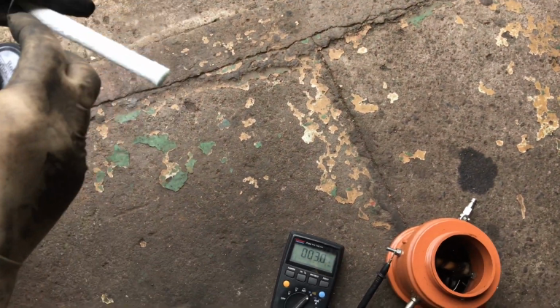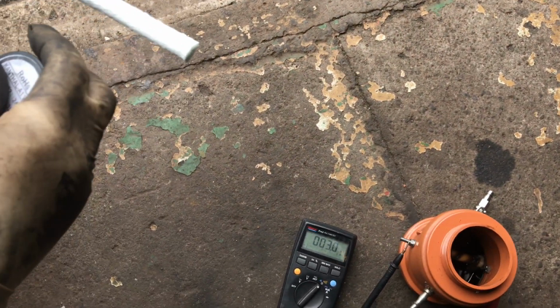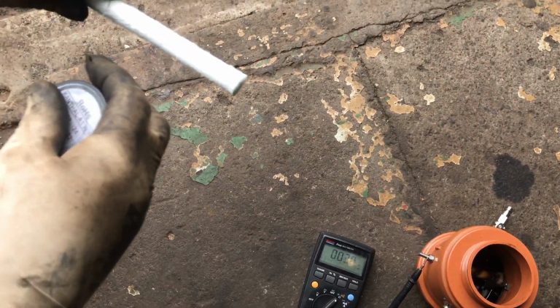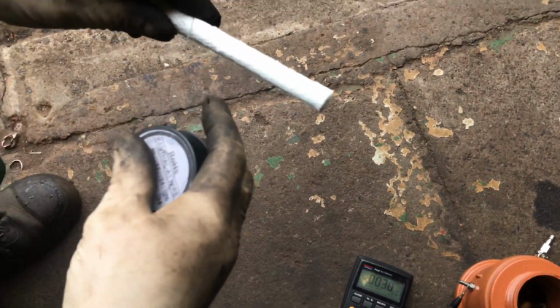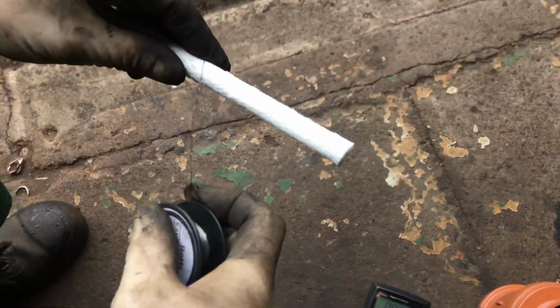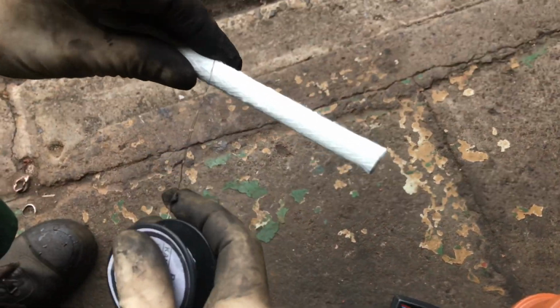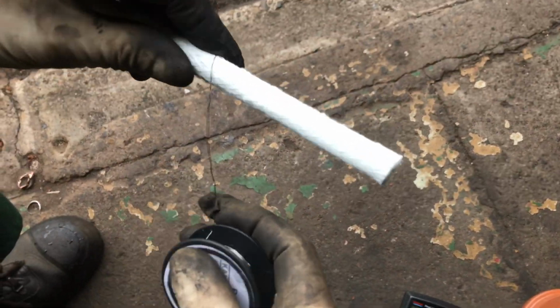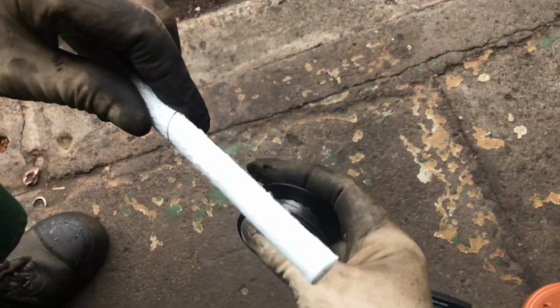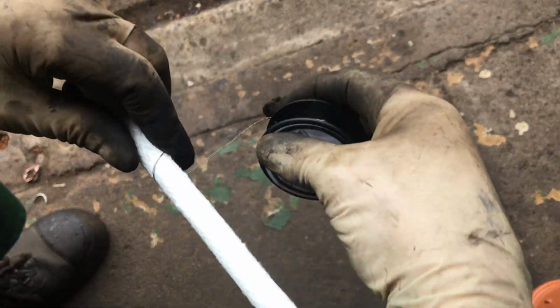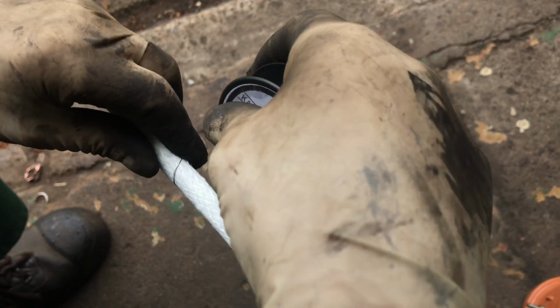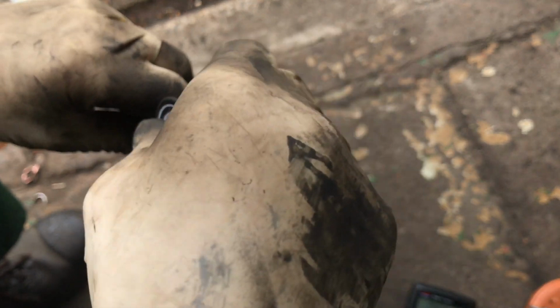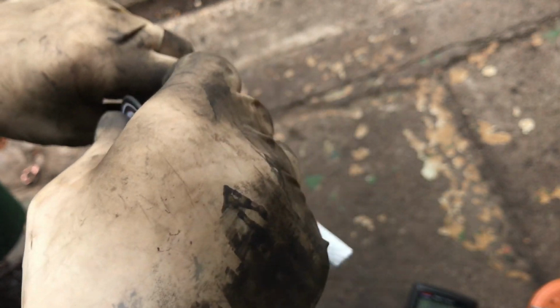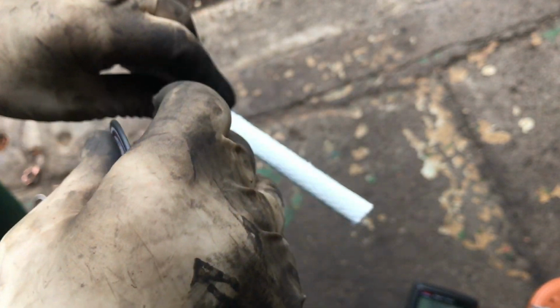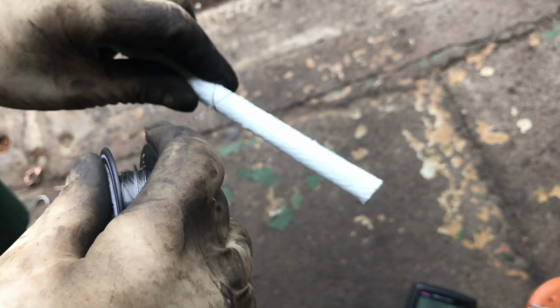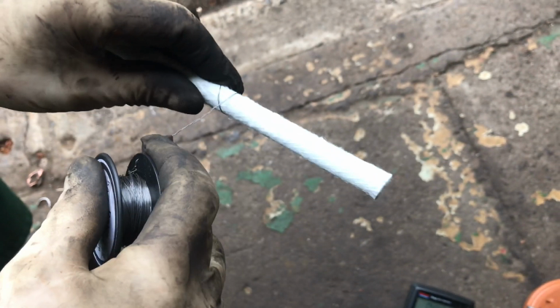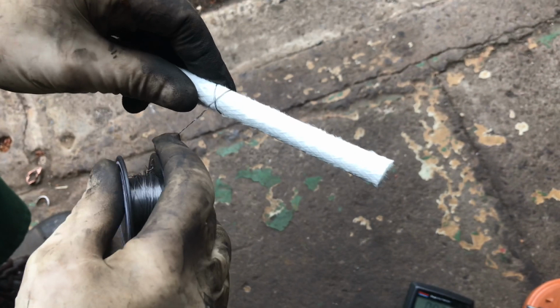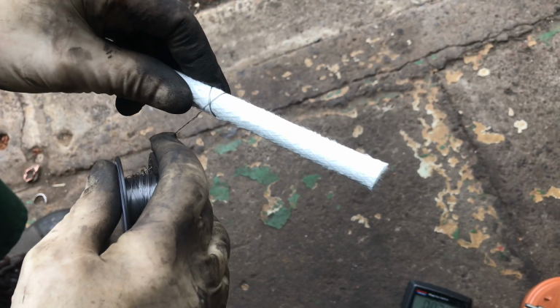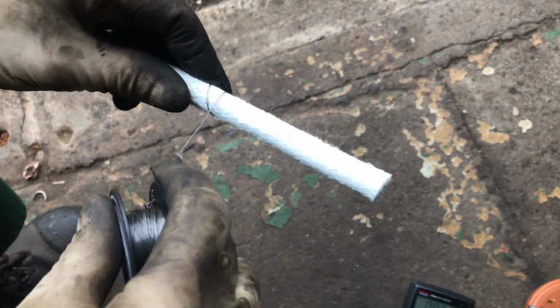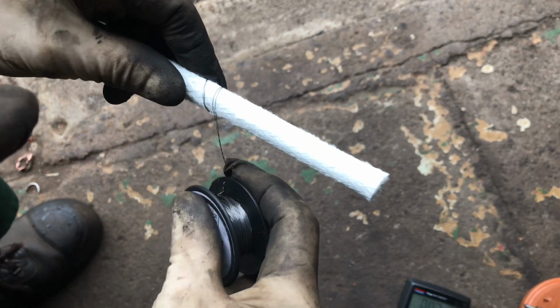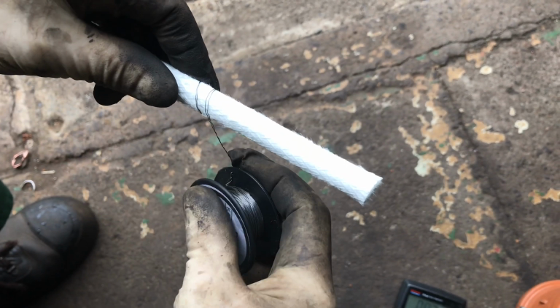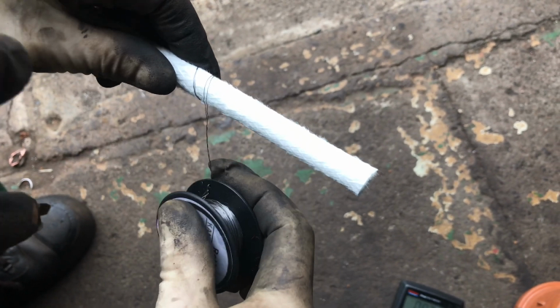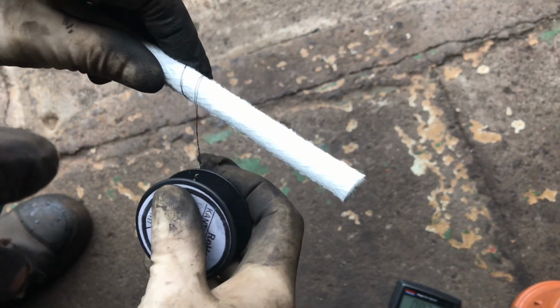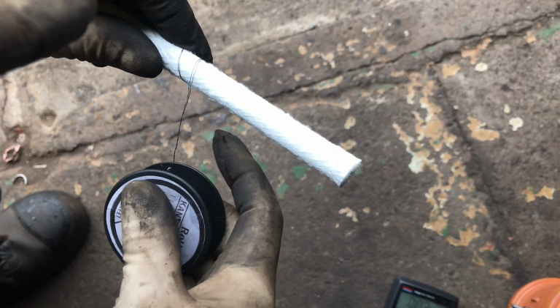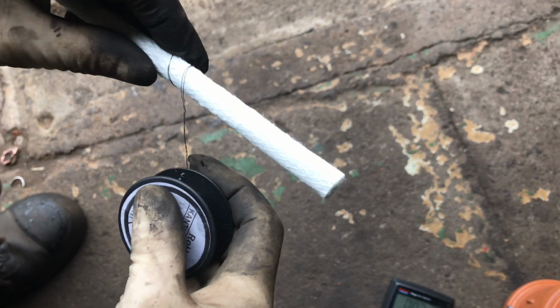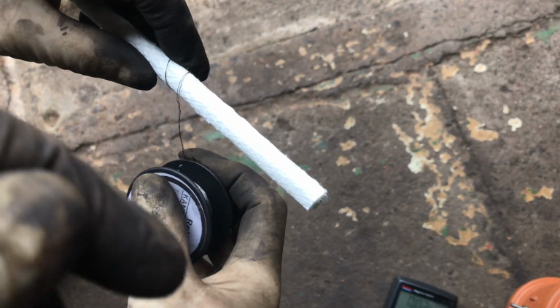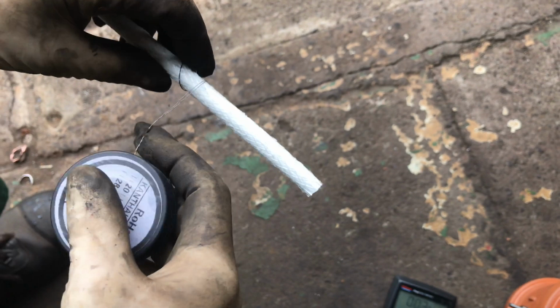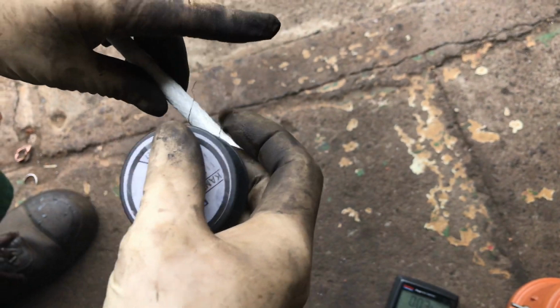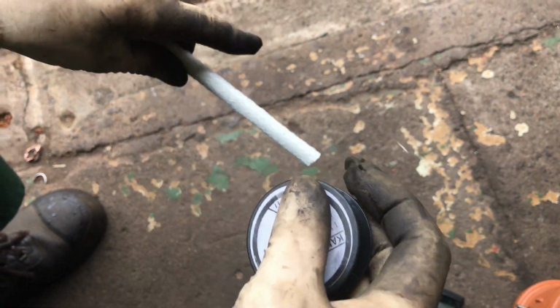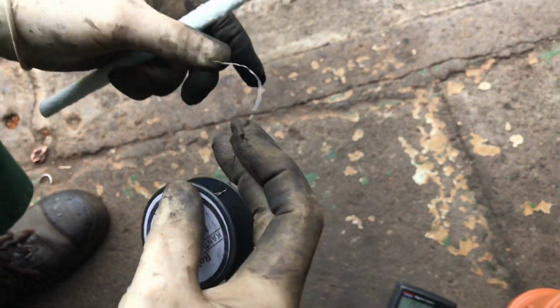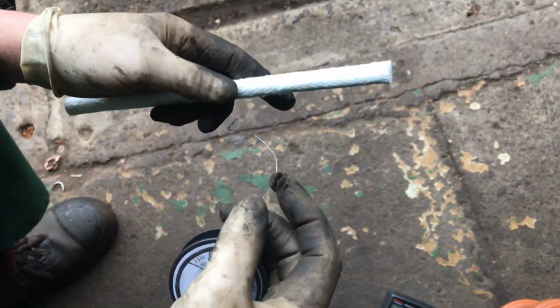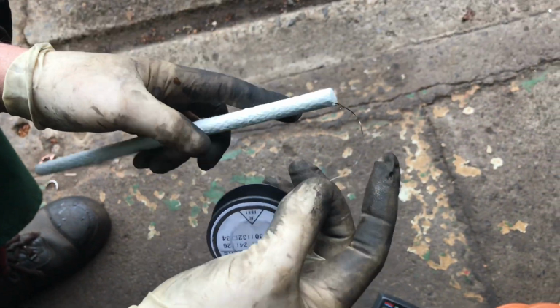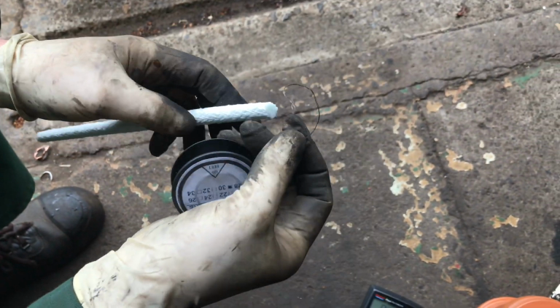We've just done that — you just twist it over. We looked at it at one end already: we made a foot, we turned it, and then we twisted it over, and that created 2.5 ohms.